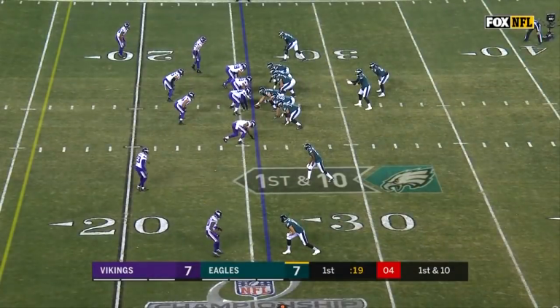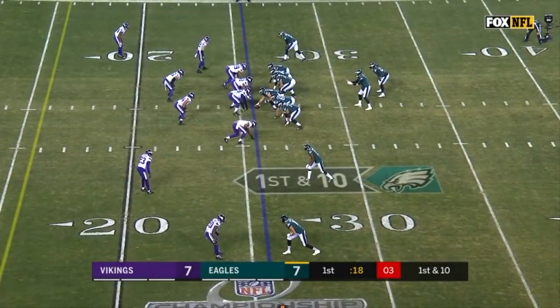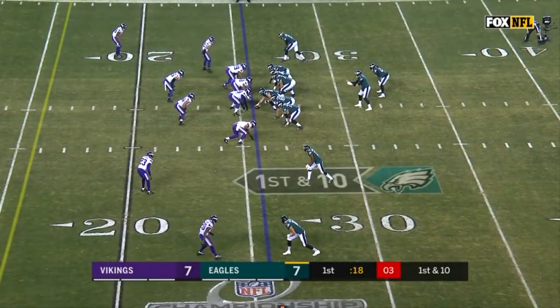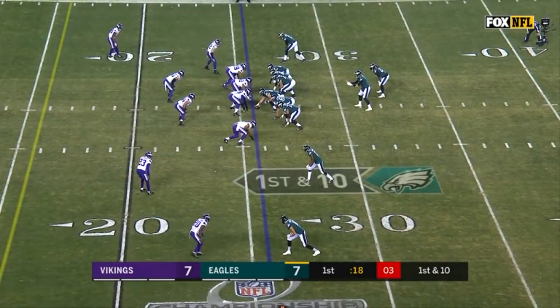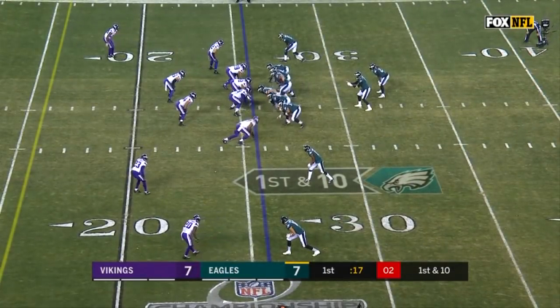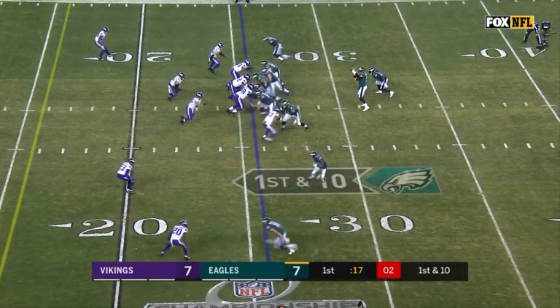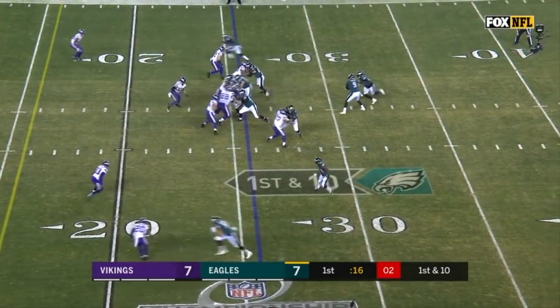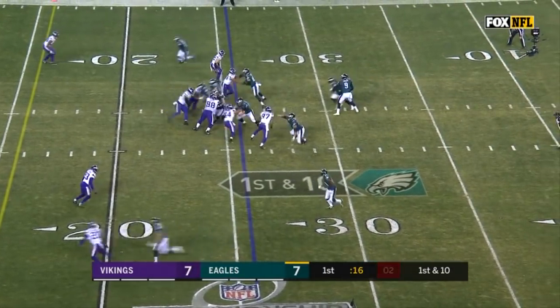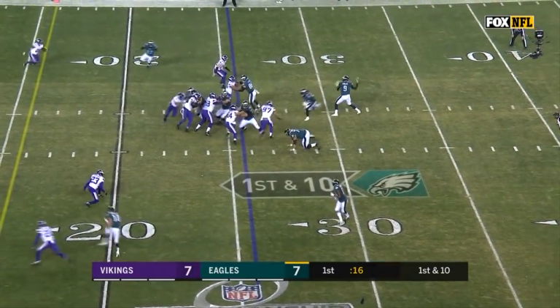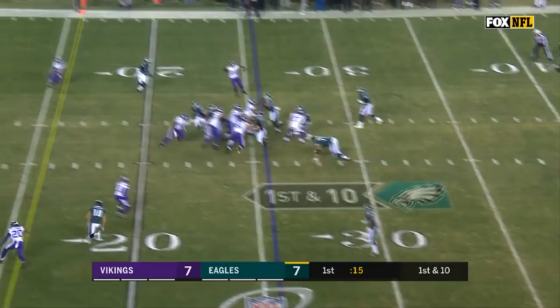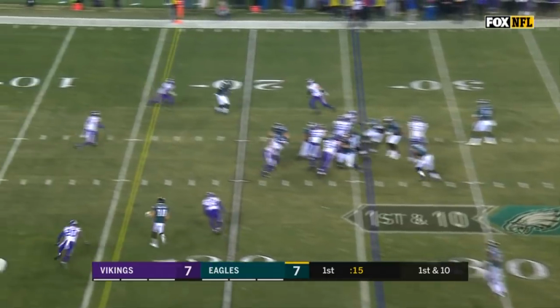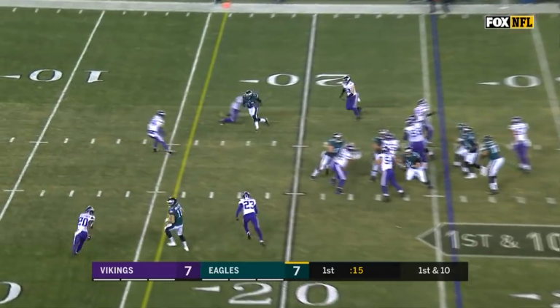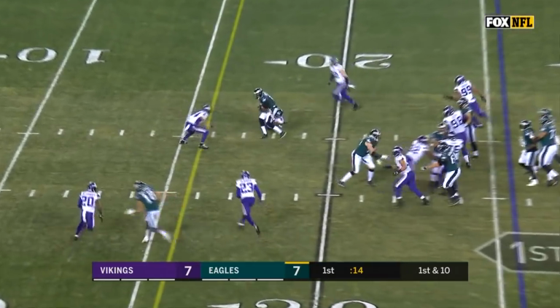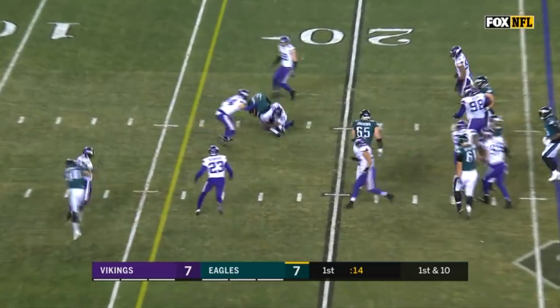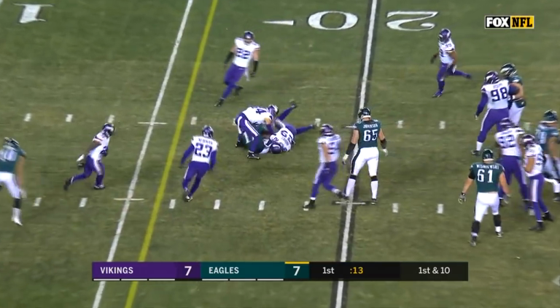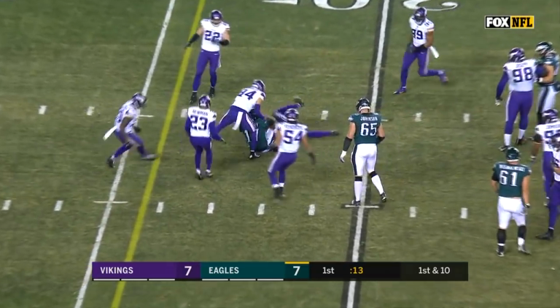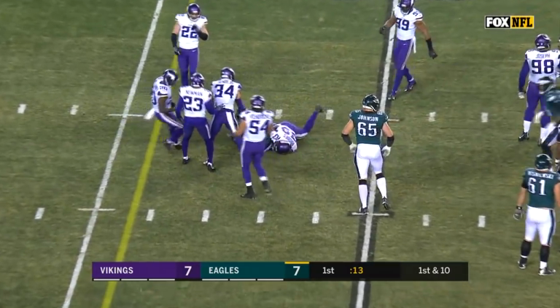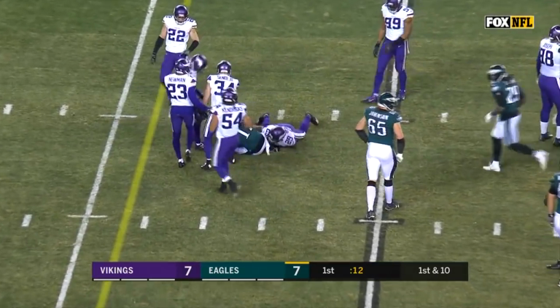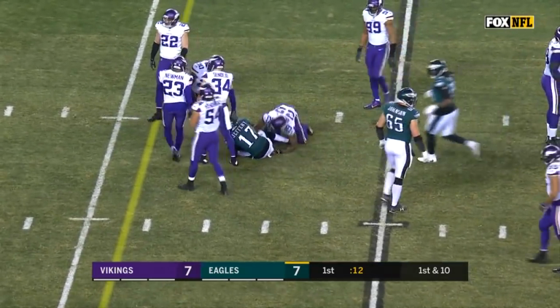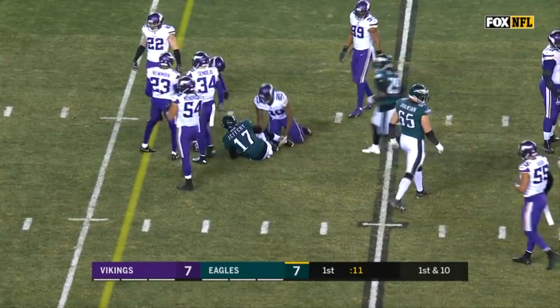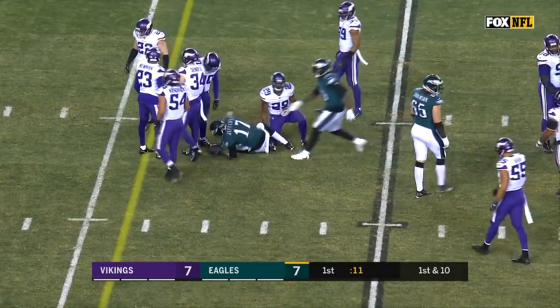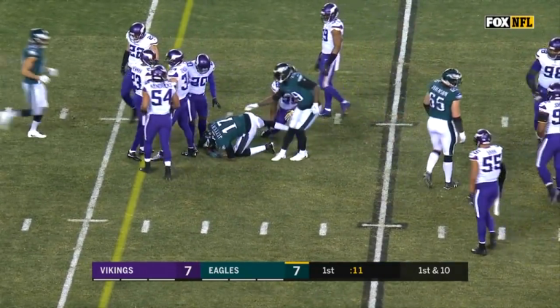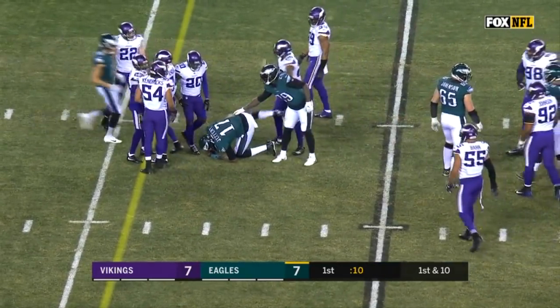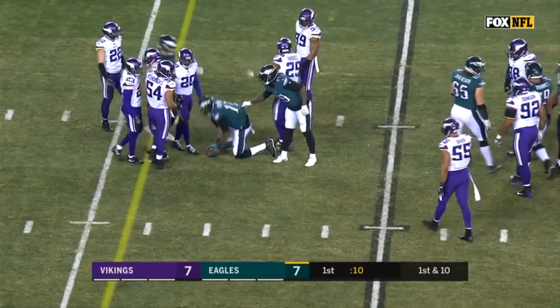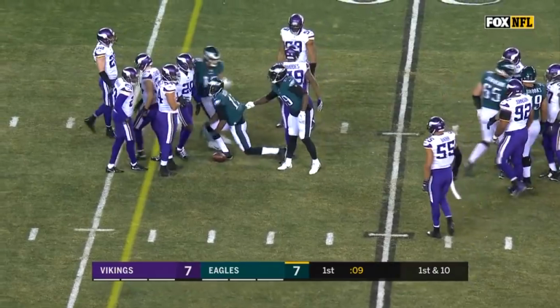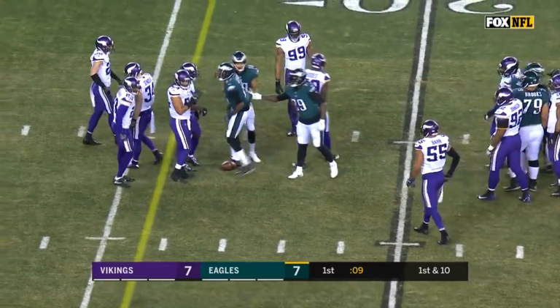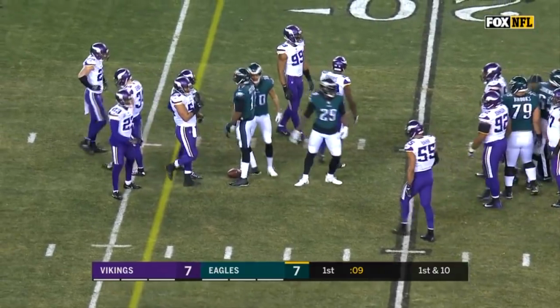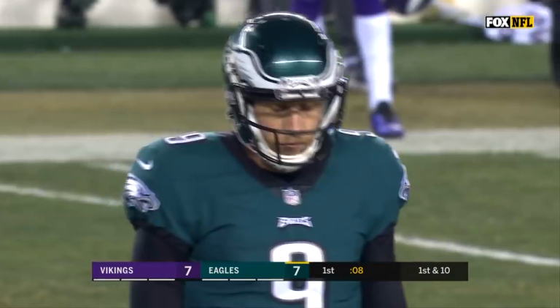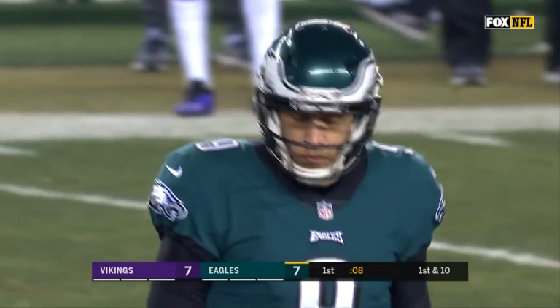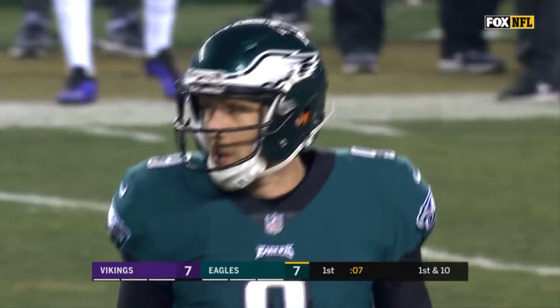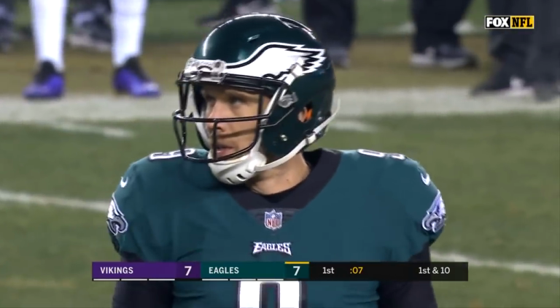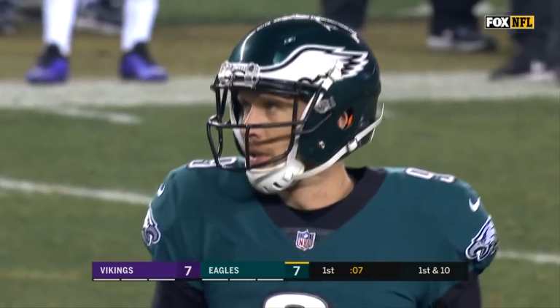Tom Brady did what Tom Brady does. Foles fires, pass caught — Jeffrey. Foles has been on here to start this game. Gain of nine.